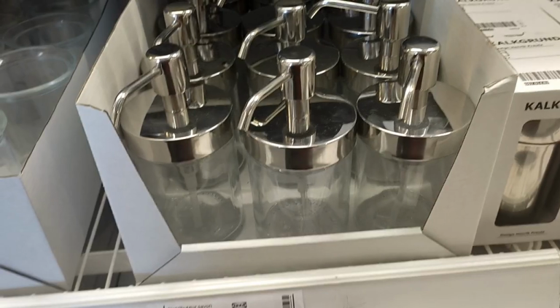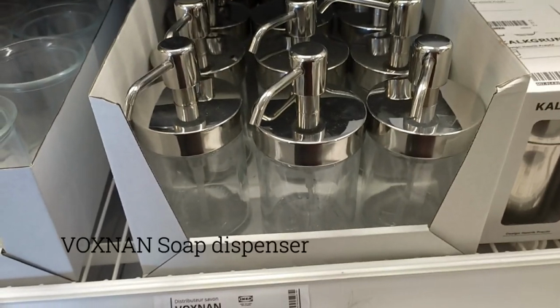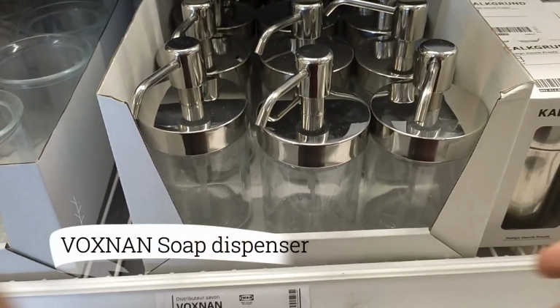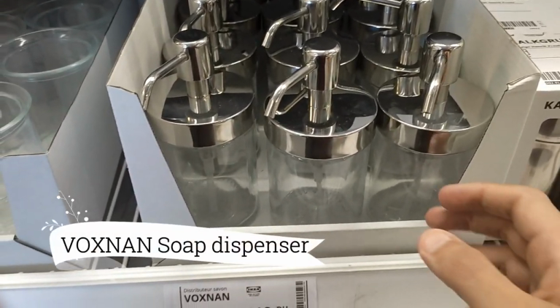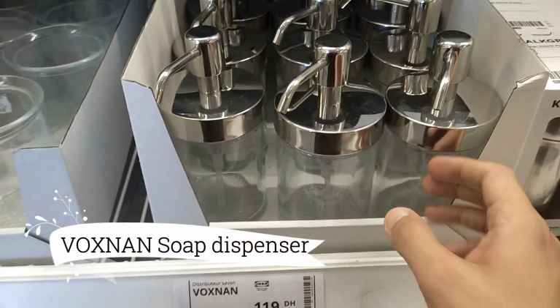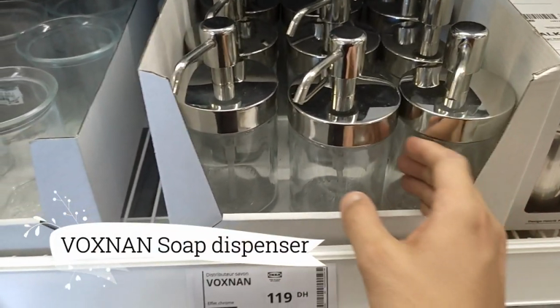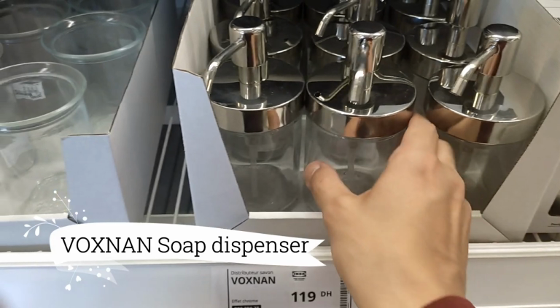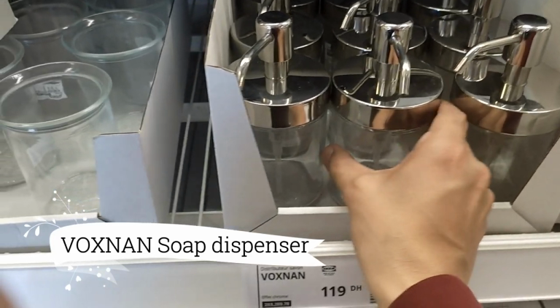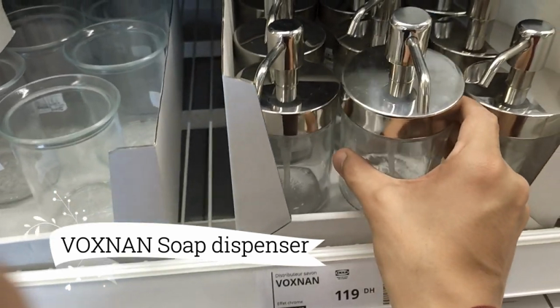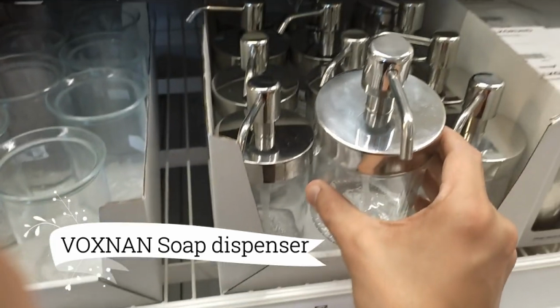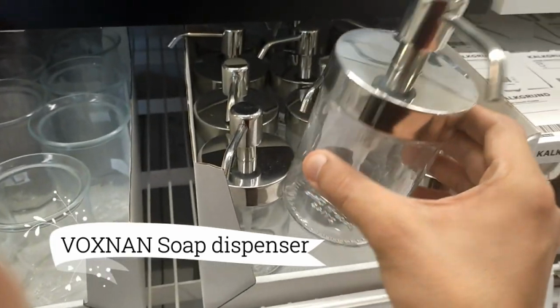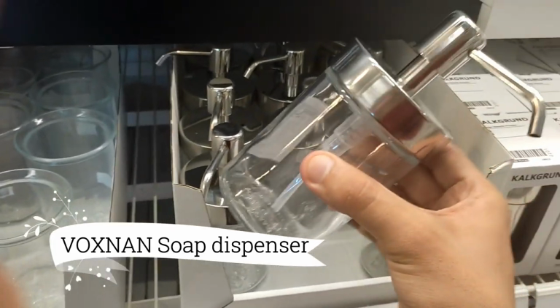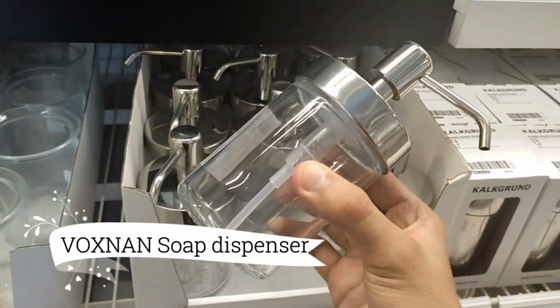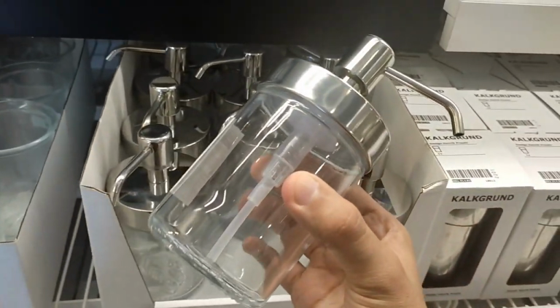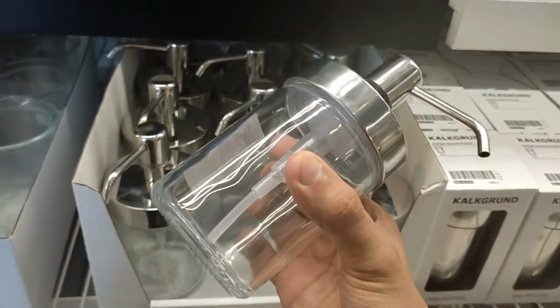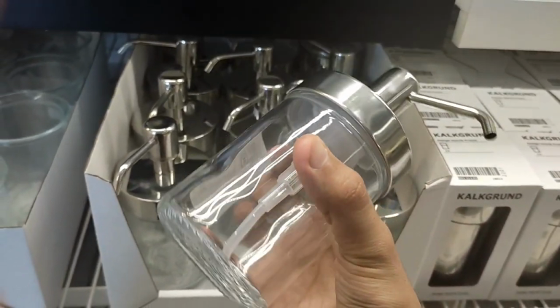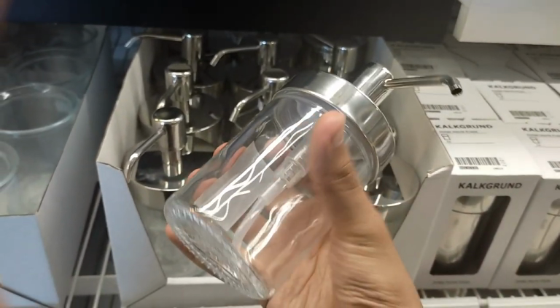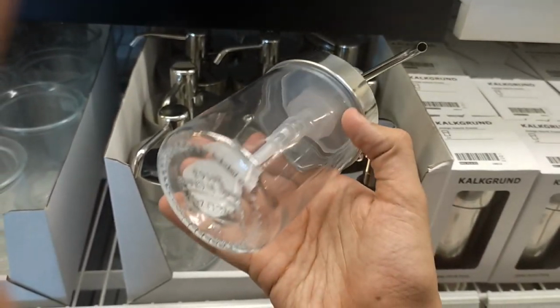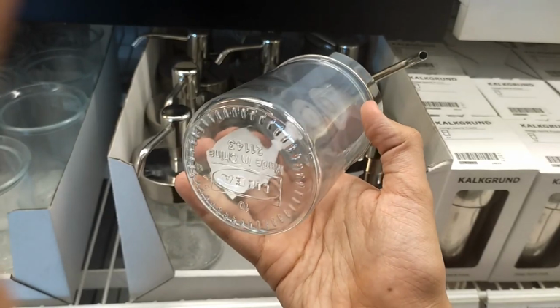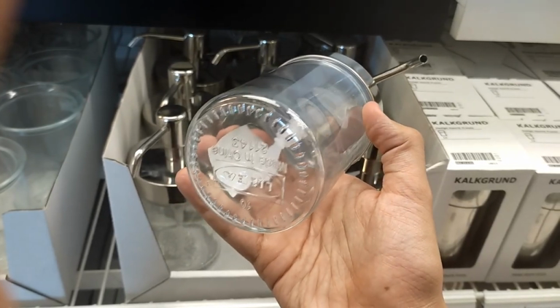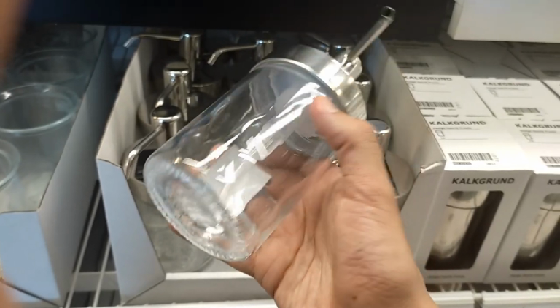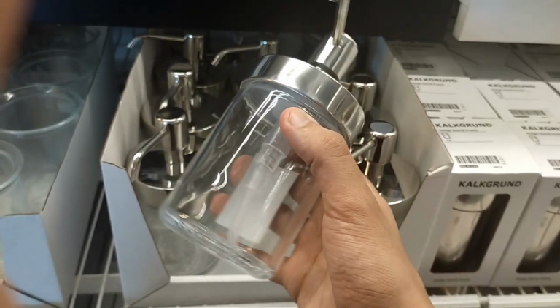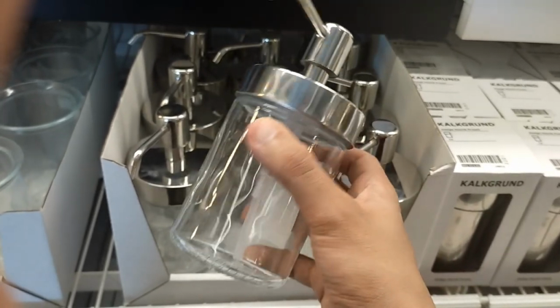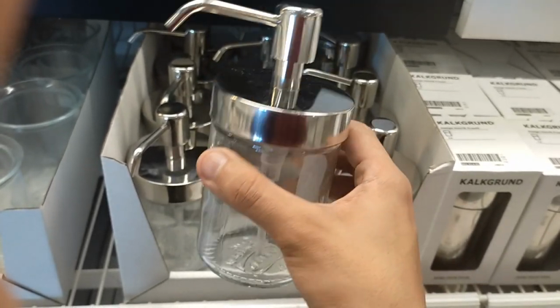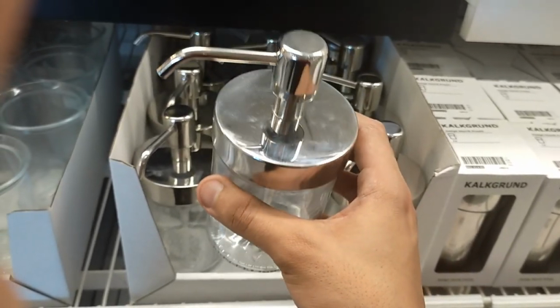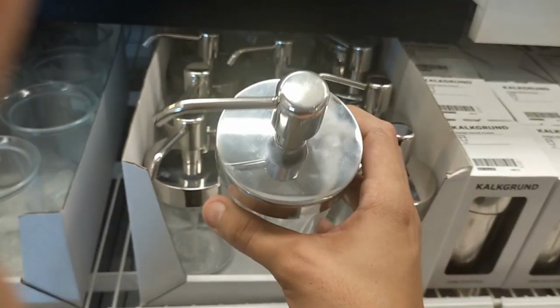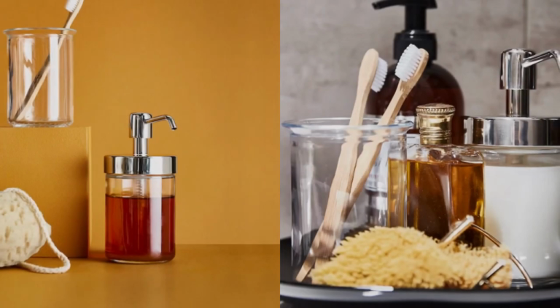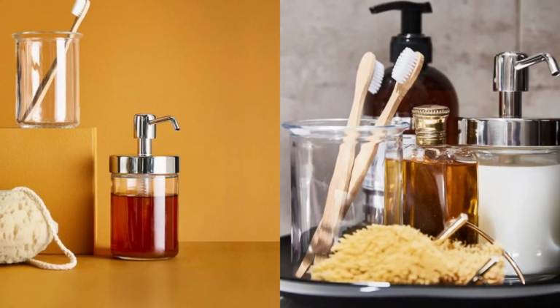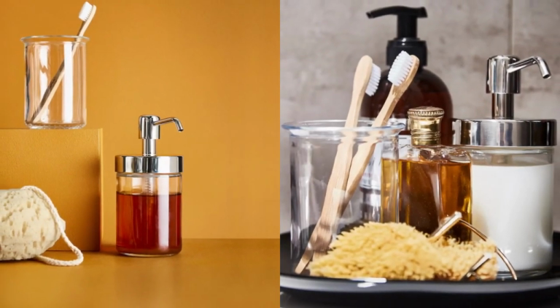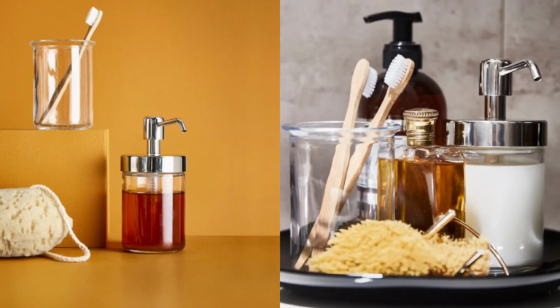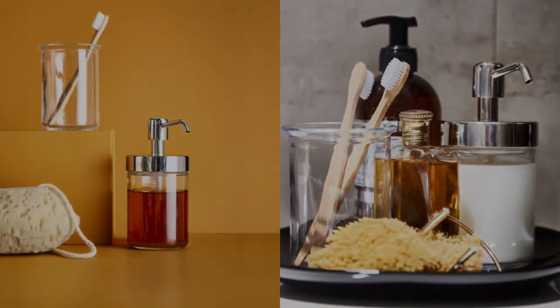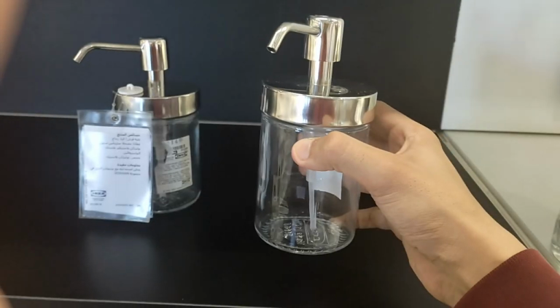The Voxman Soap Dispenser, a harmonious masterpiece at $9.49, is here to elevate your bathroom experience. Its traditional design, coupled with glass and shiny chrome details, creates a captivating and coordinated look that exudes elegance.